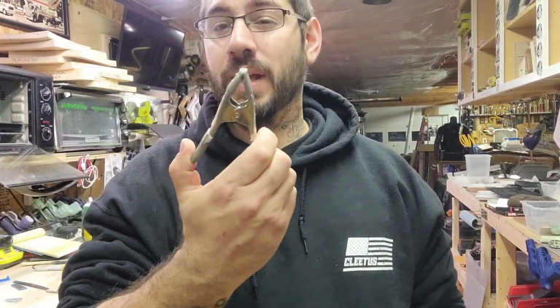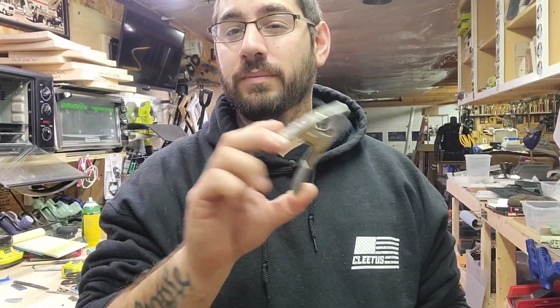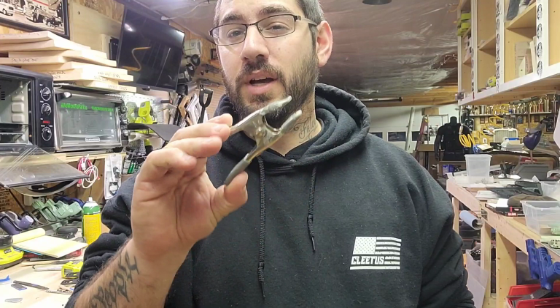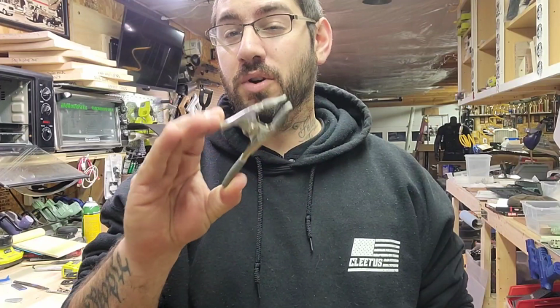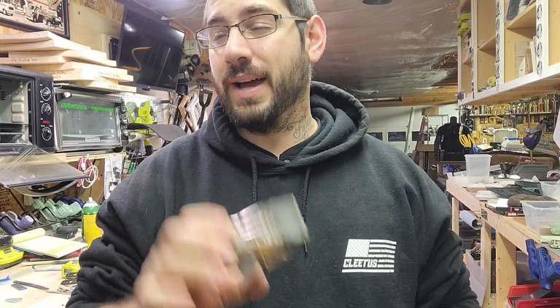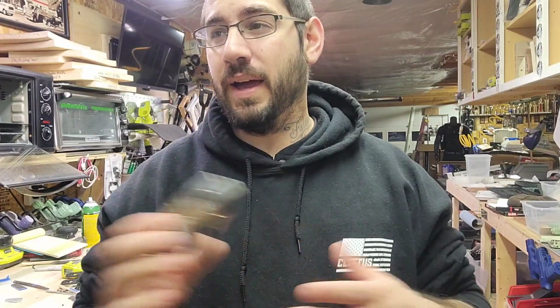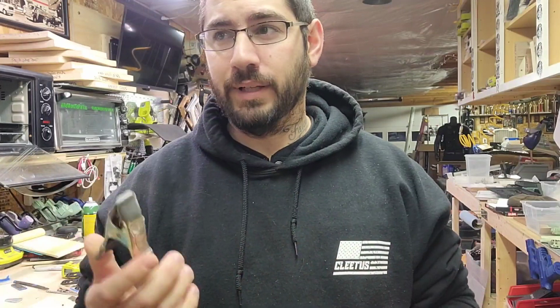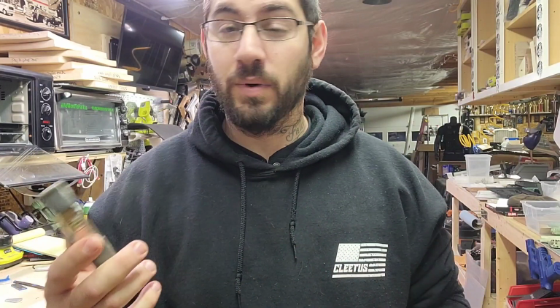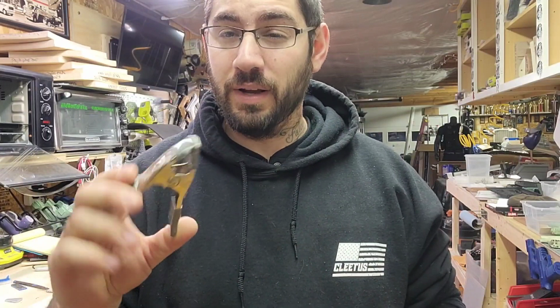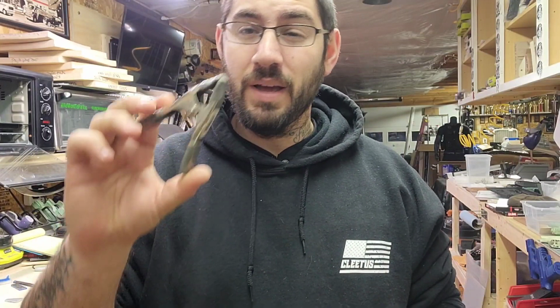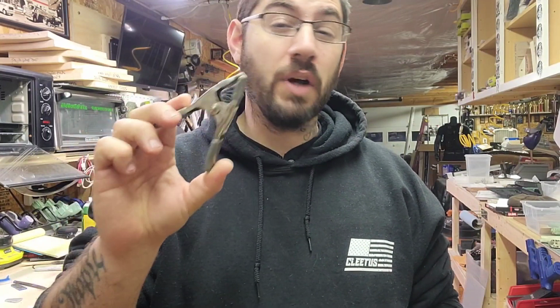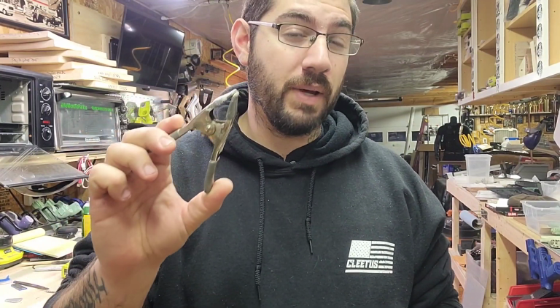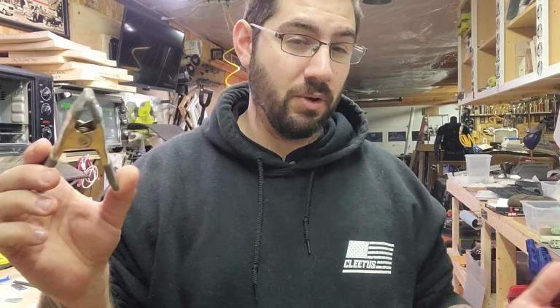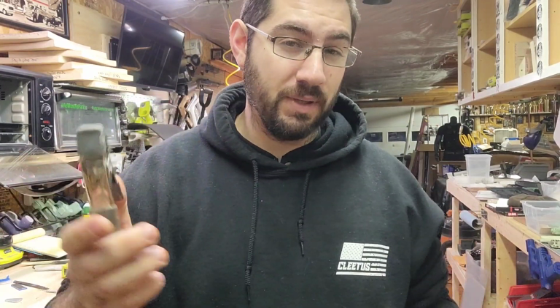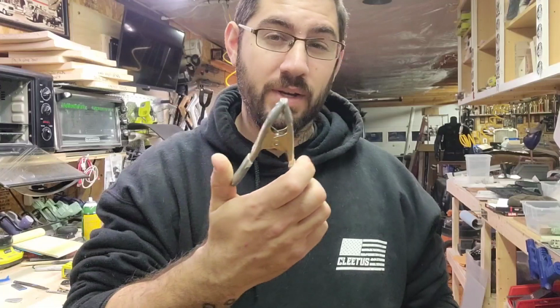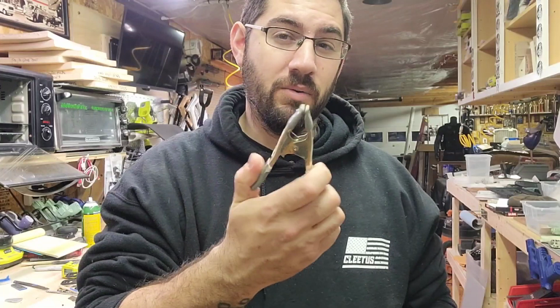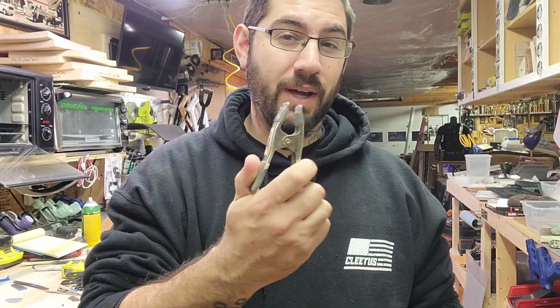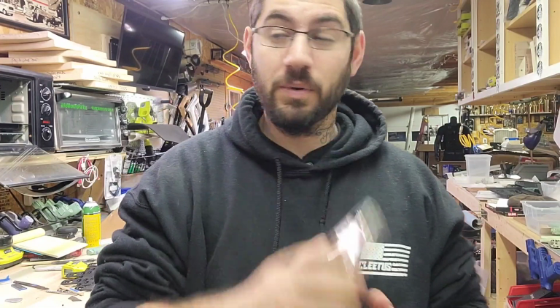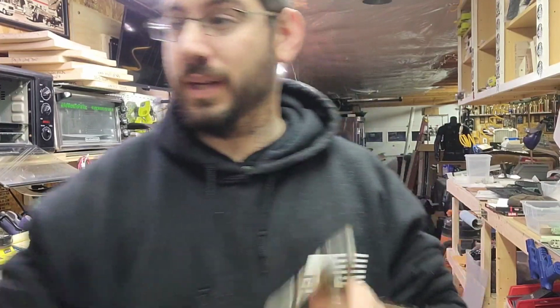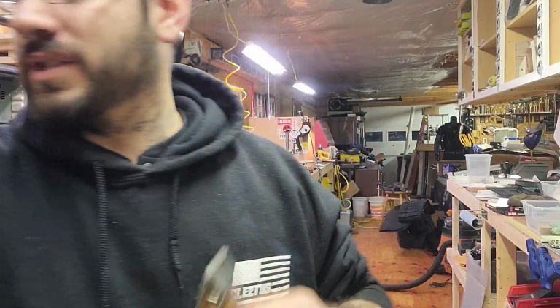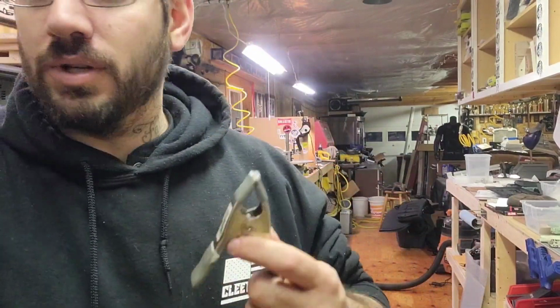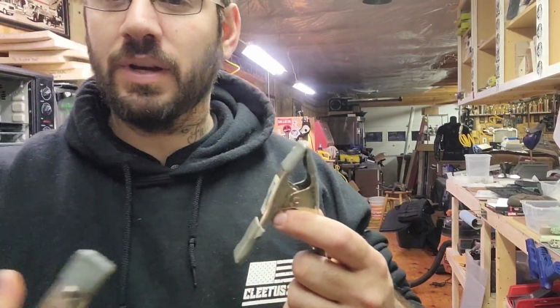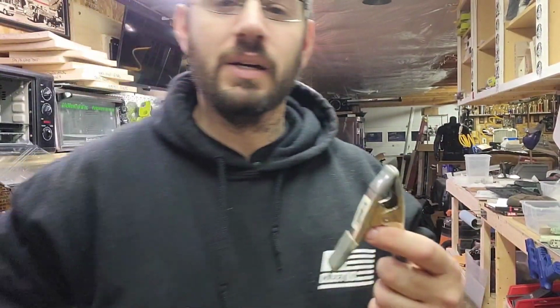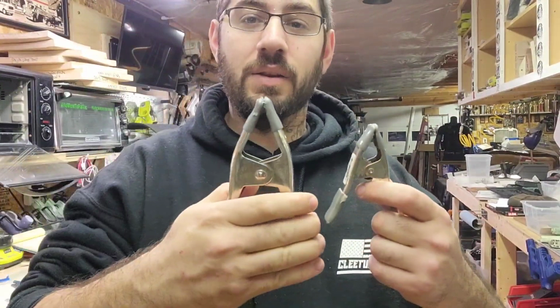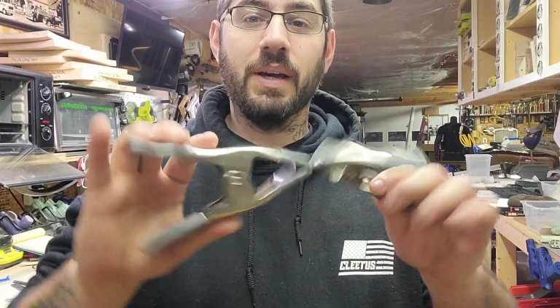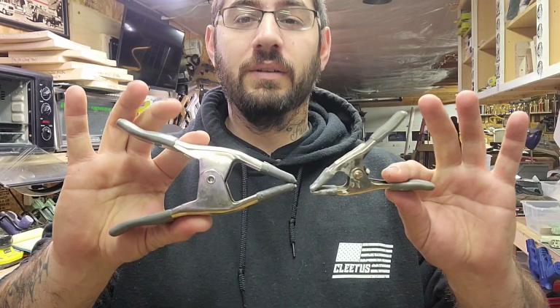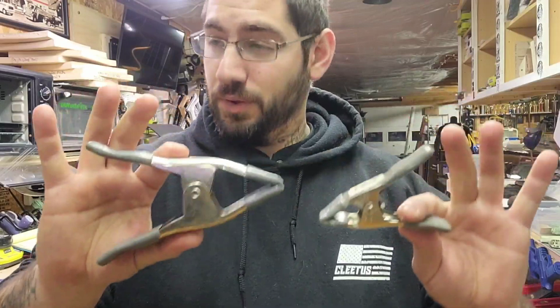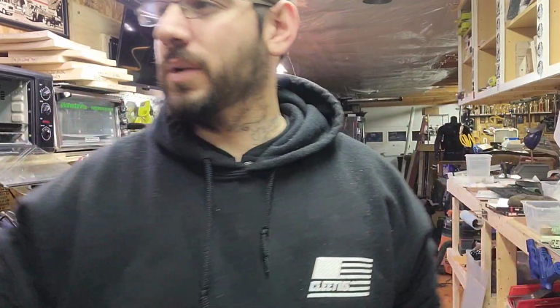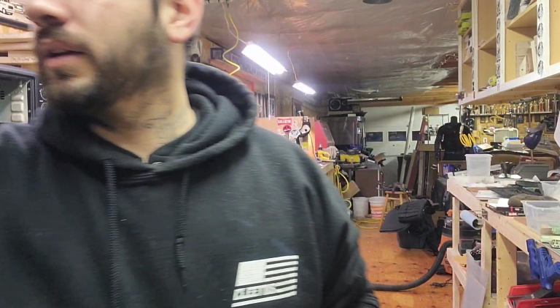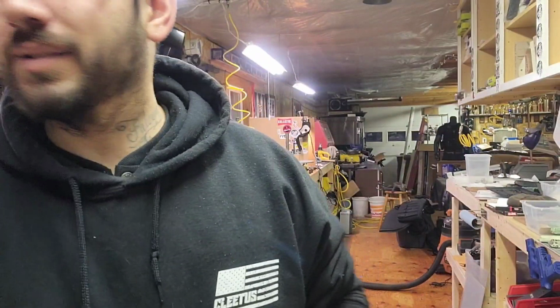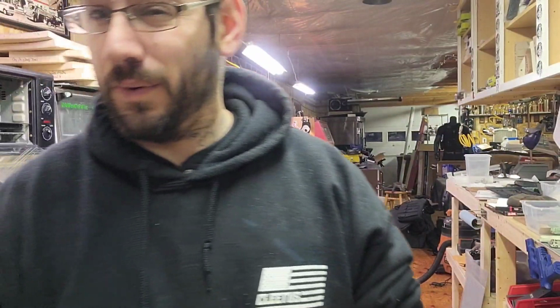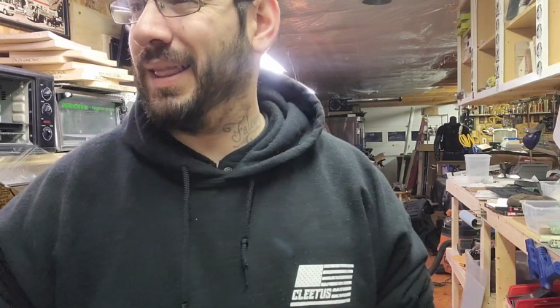Clamps — I use these all the time. I have 20 or 30 of them. They're a dollar a piece at your local Home Depot, so they will help you with everything. Get two different sizes — you got the small kind and then you got the big kind. Those are what you want, it's going to help you out a lot.